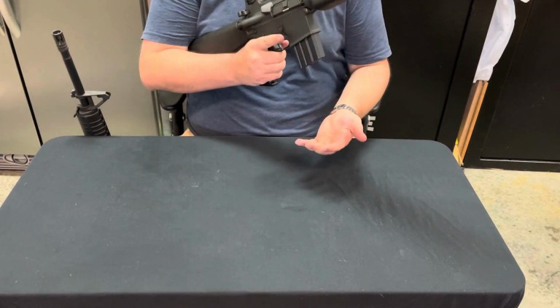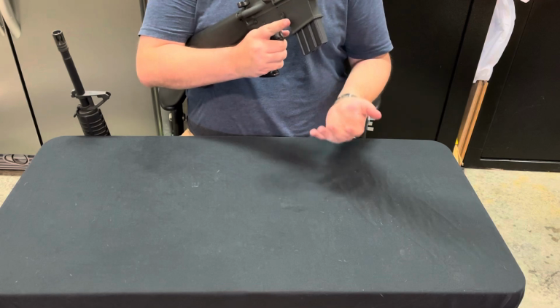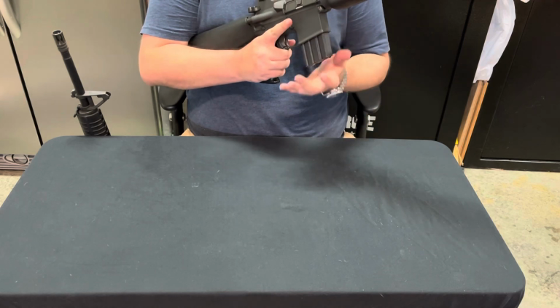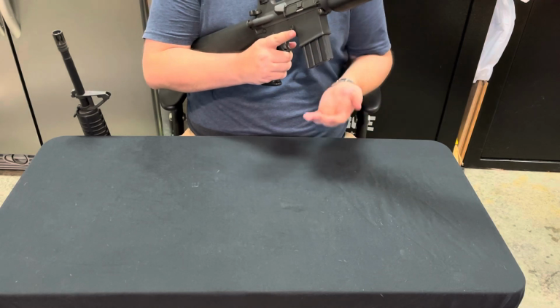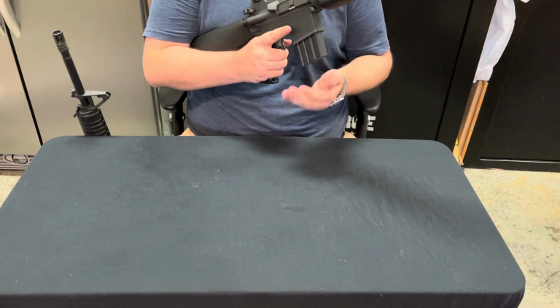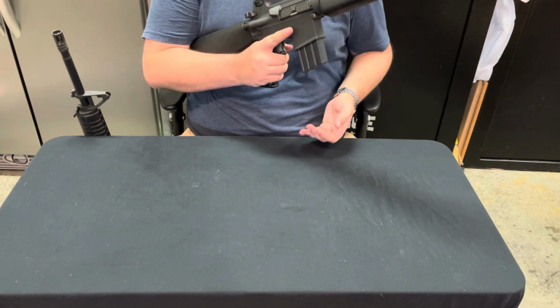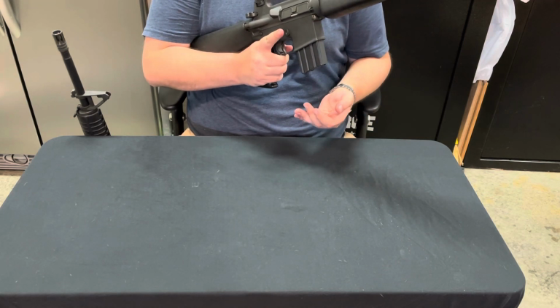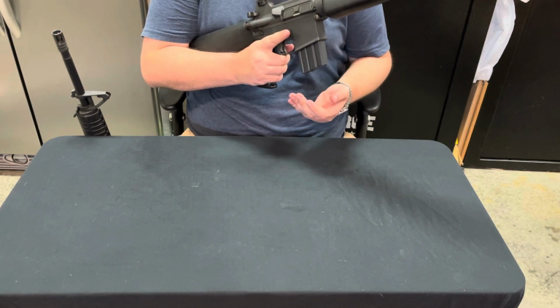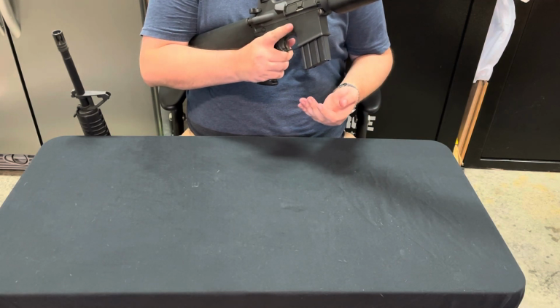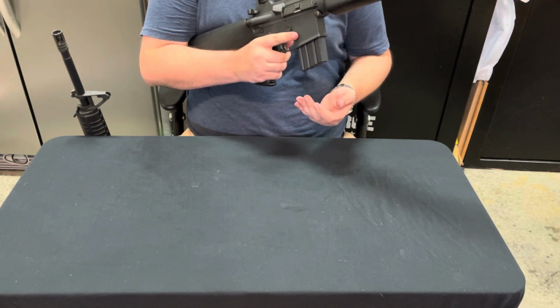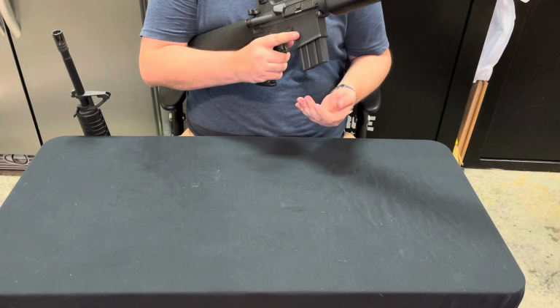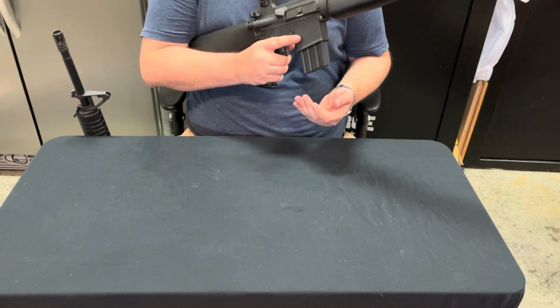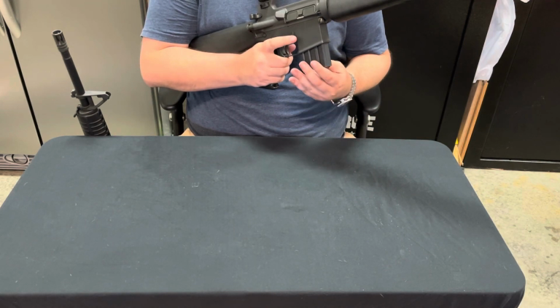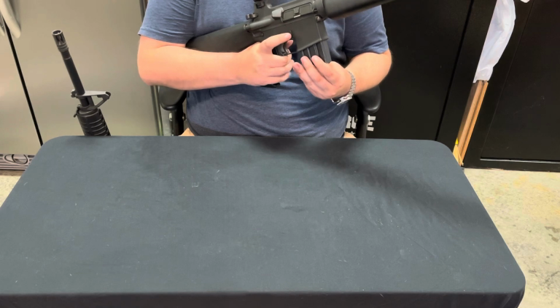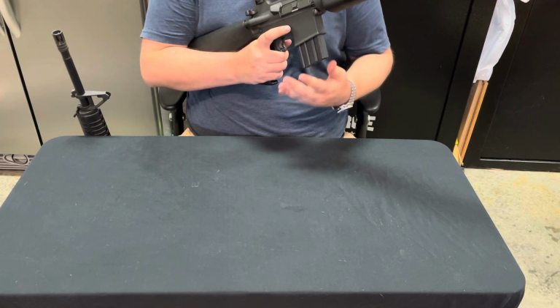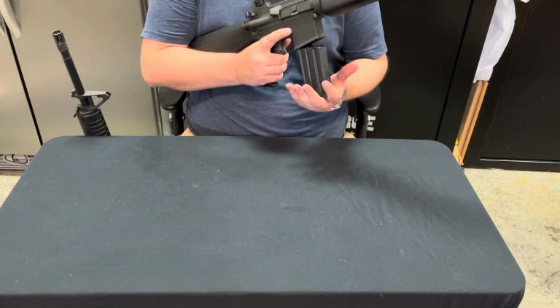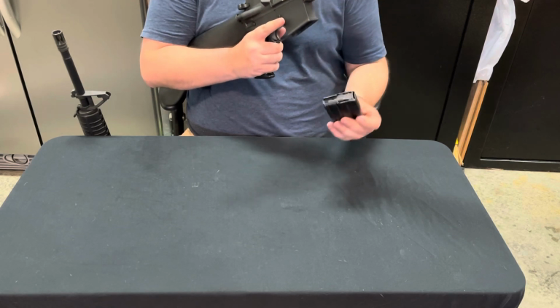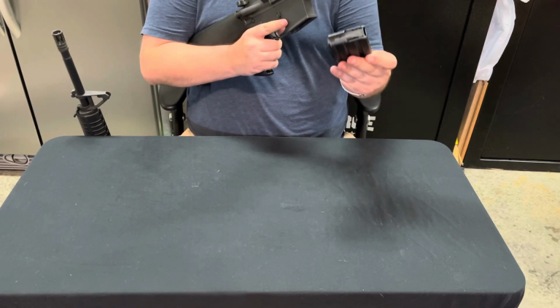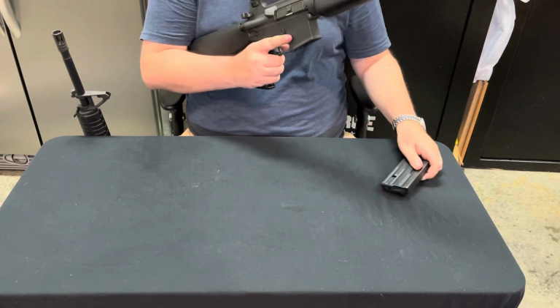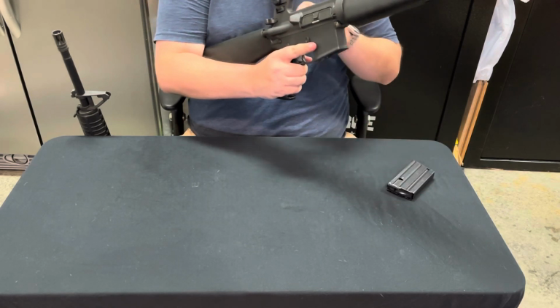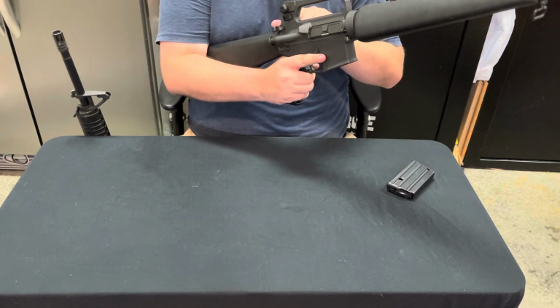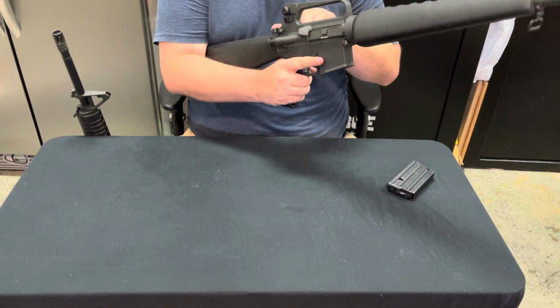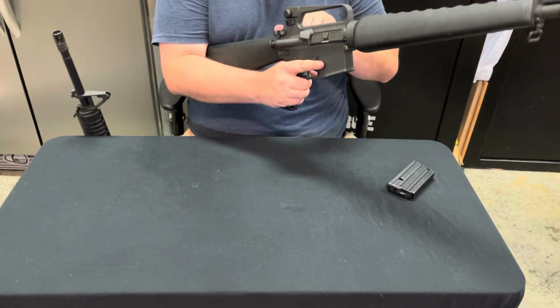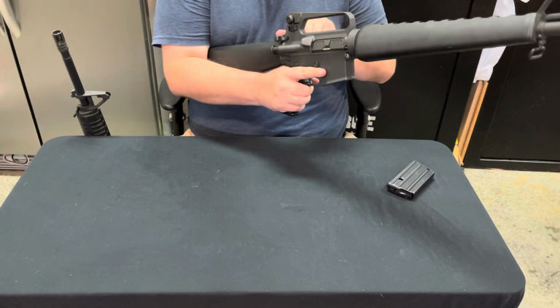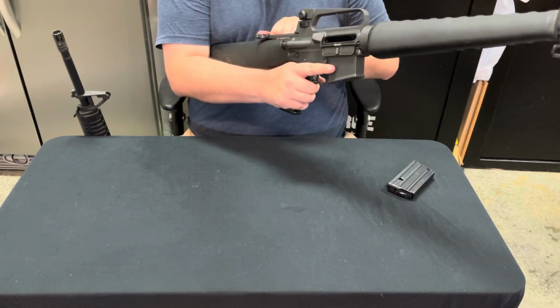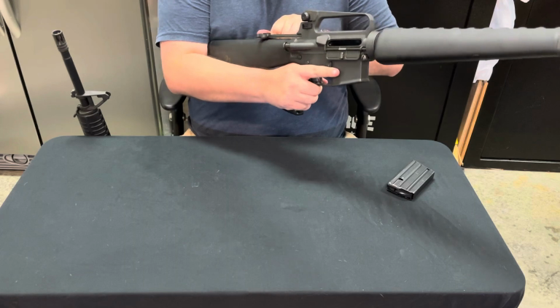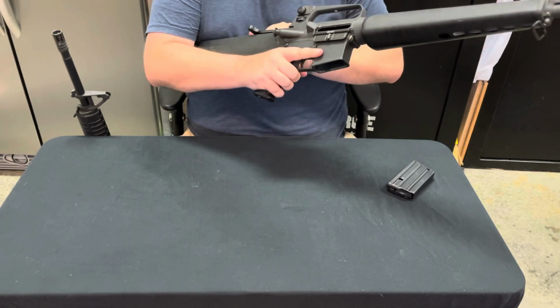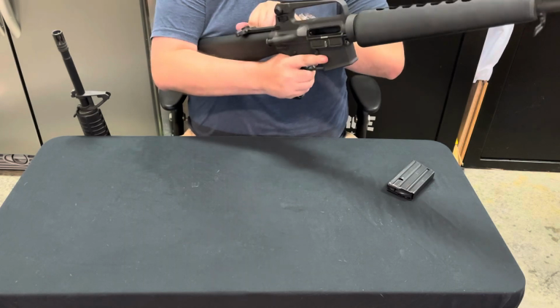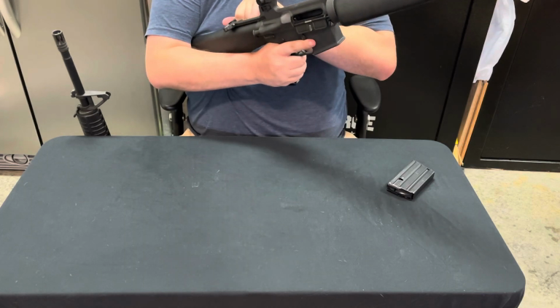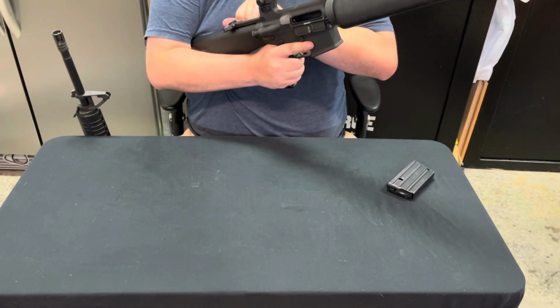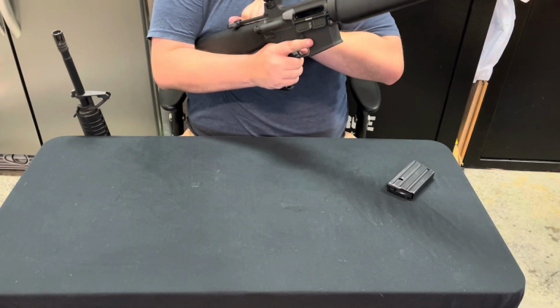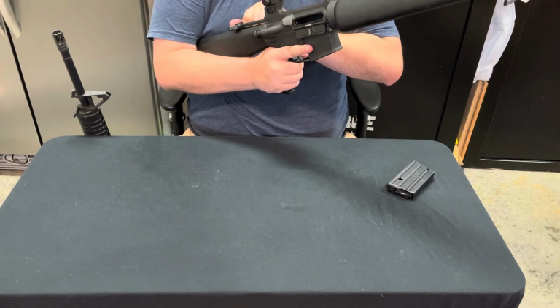Standard 20-round box magazine, your typical button release. Magazine's empty — pull back on the bolt latch. Obviously you can tell the rifle's empty, so let's continue with the review.